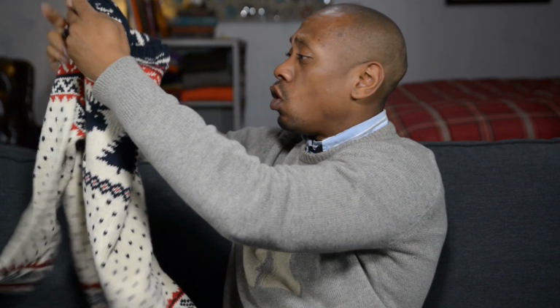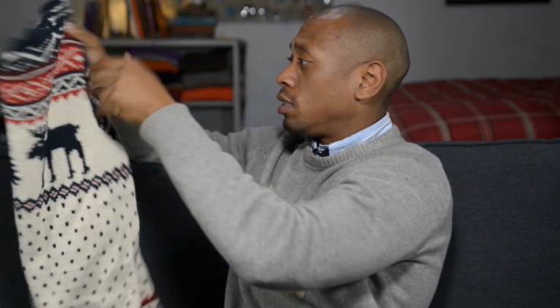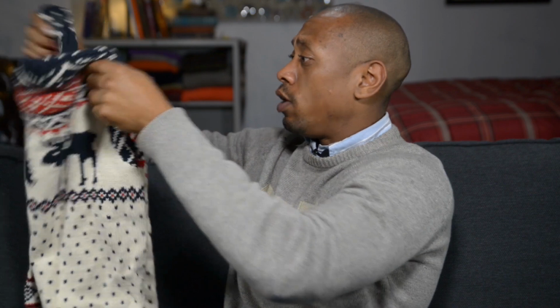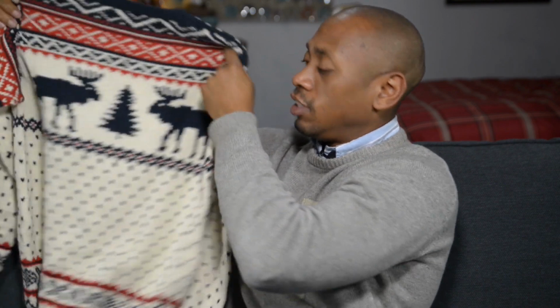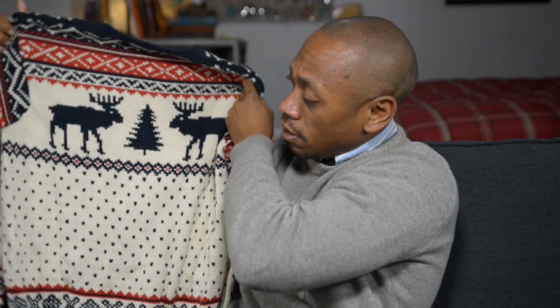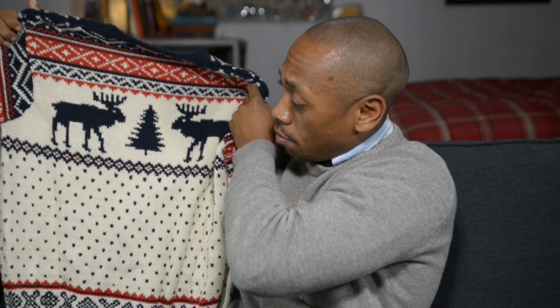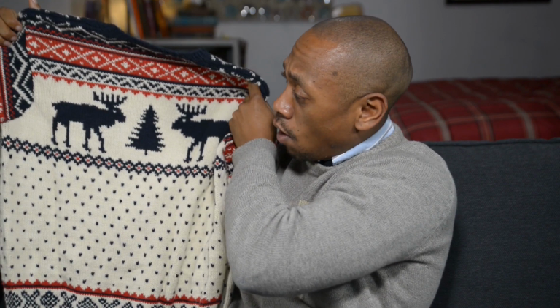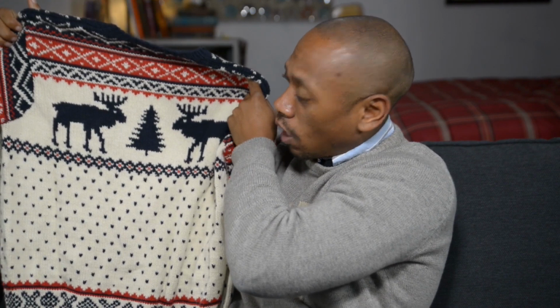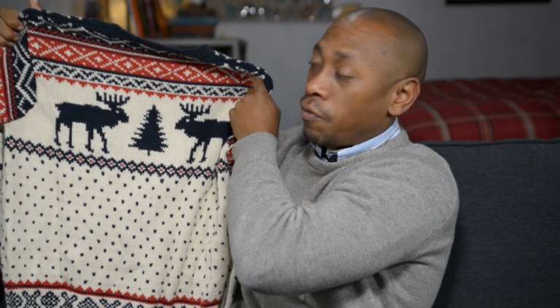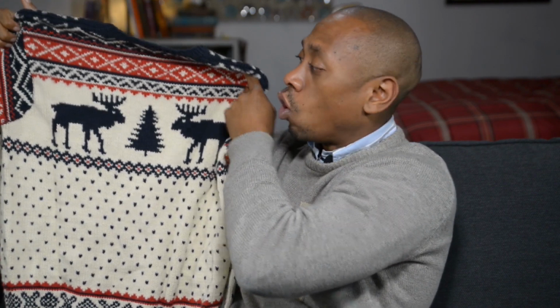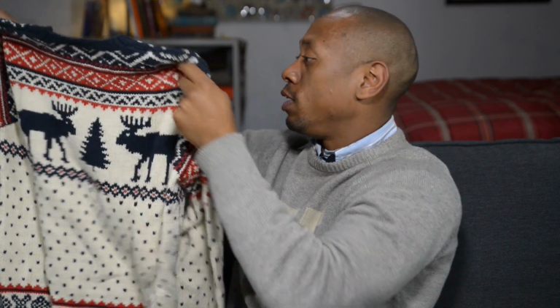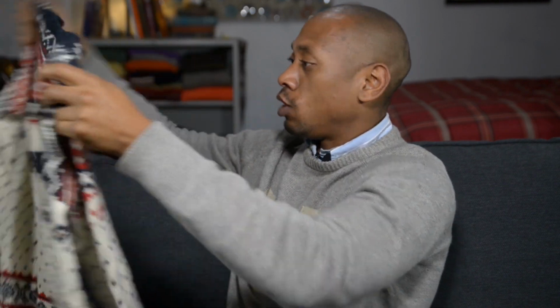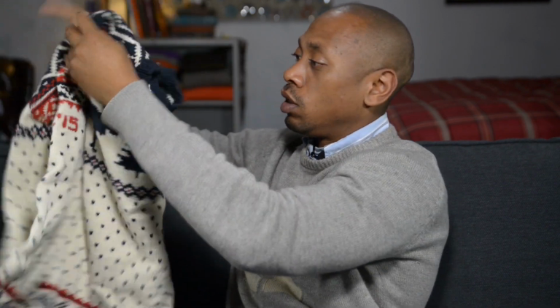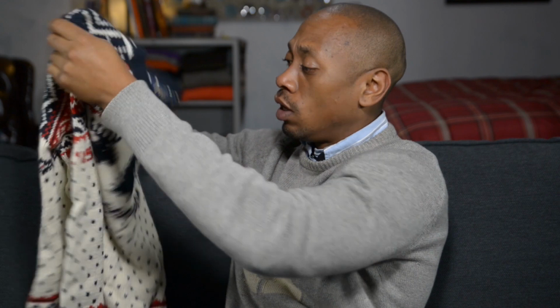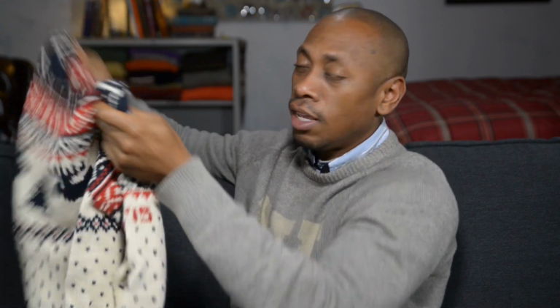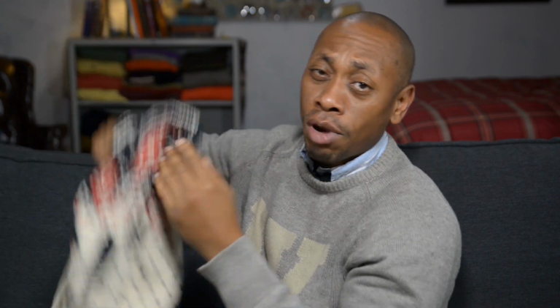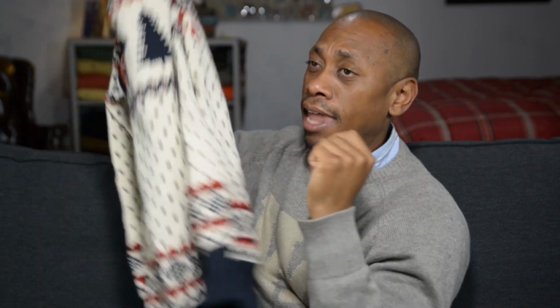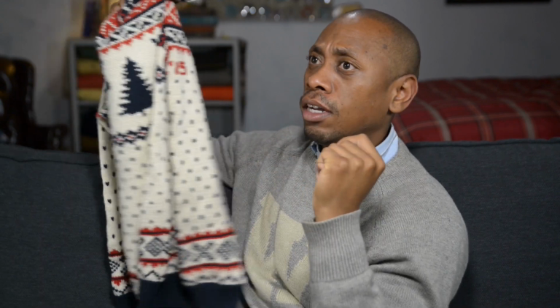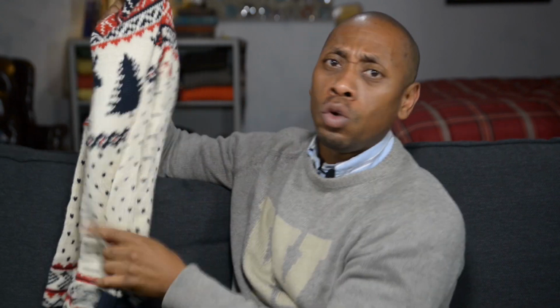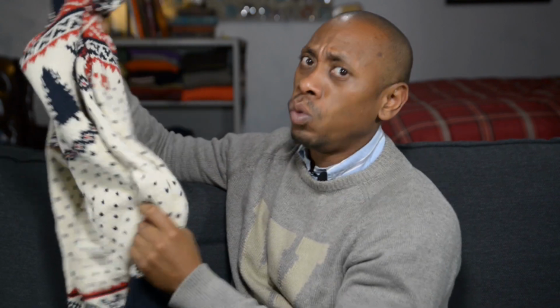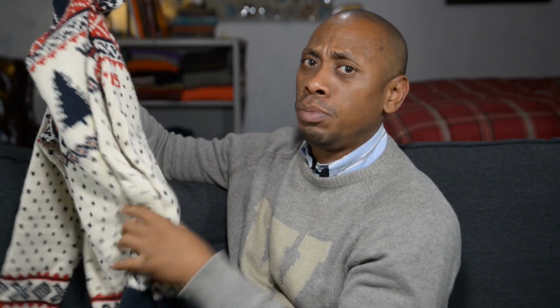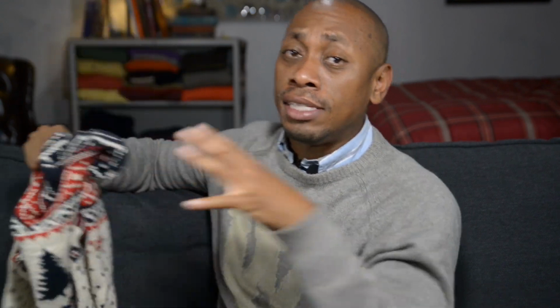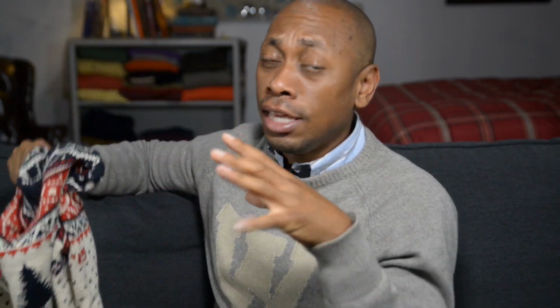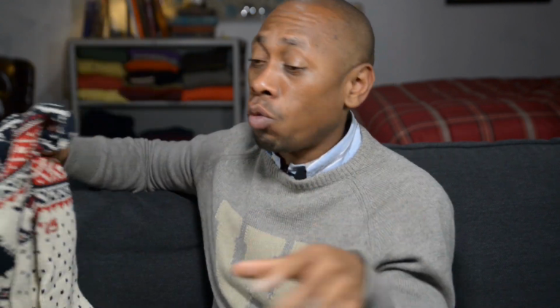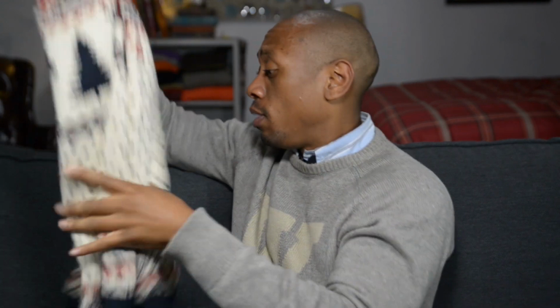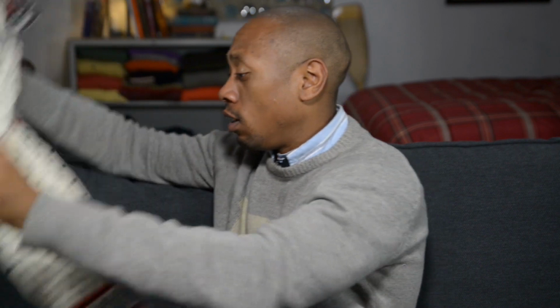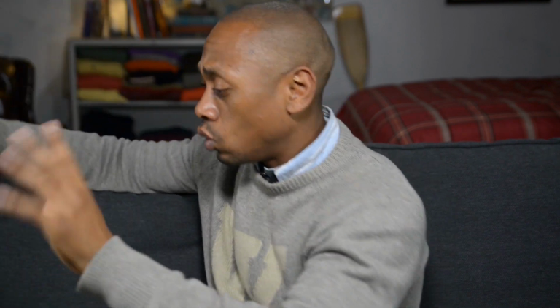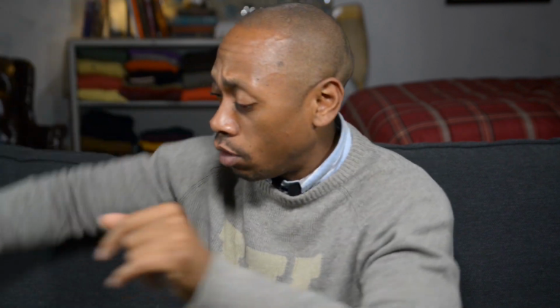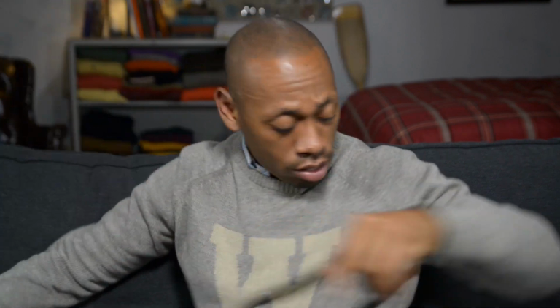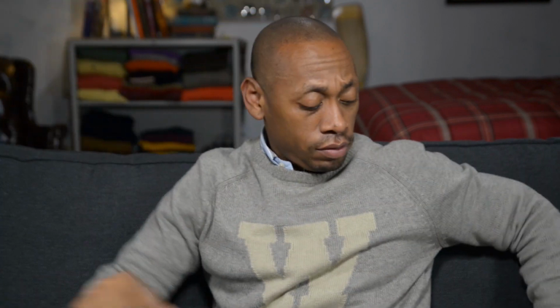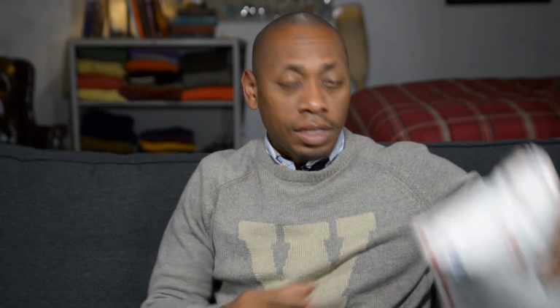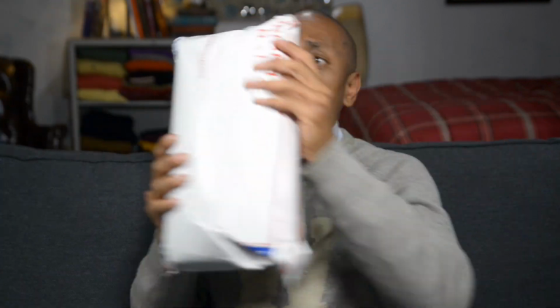I'm gonna show you all the rest of the sweater collection - like one of my first RL videos when I showed the whole collection I probably had like one or two of these, but it's growing. I'm gonna make an episode about it.